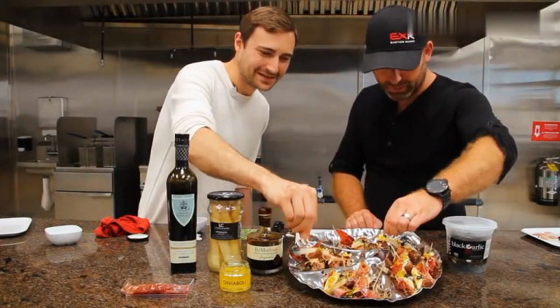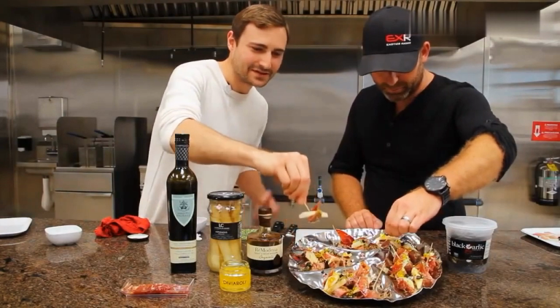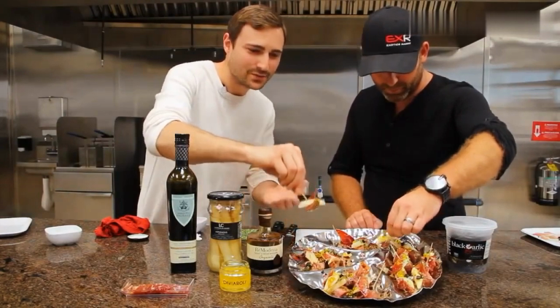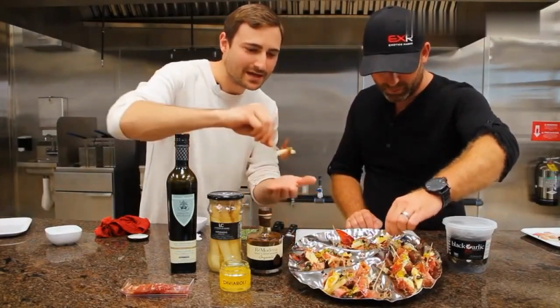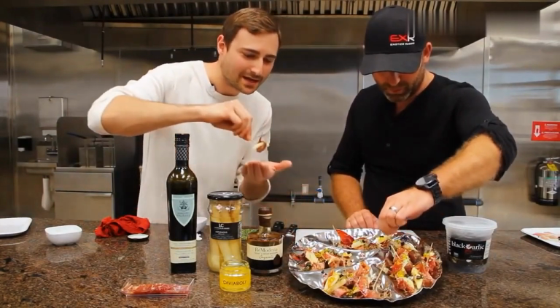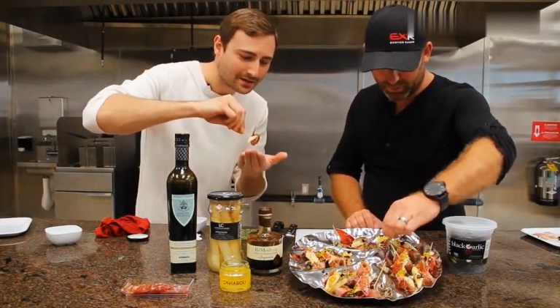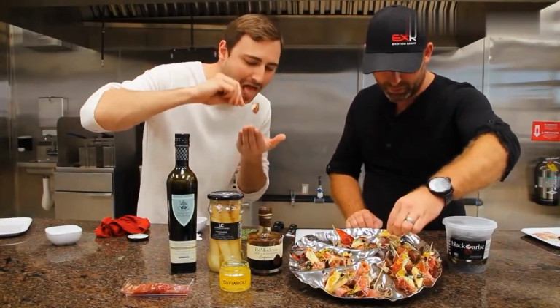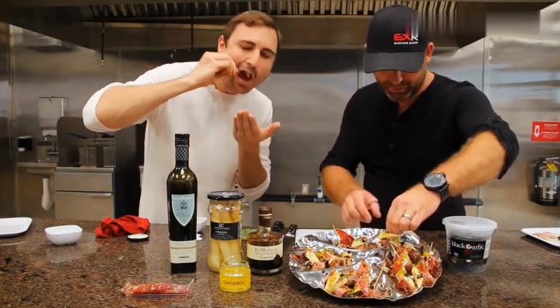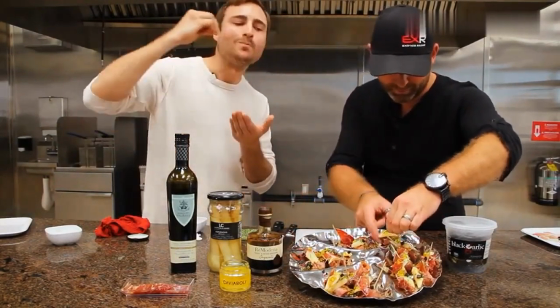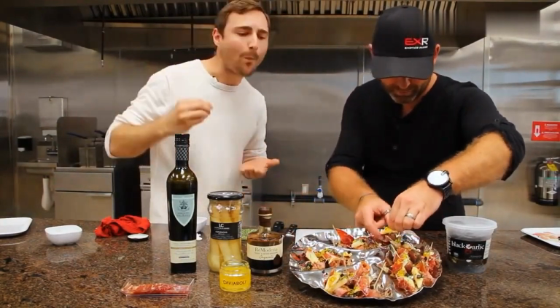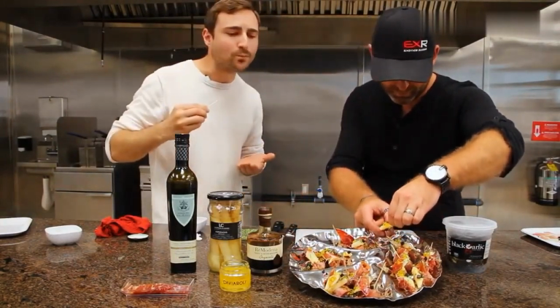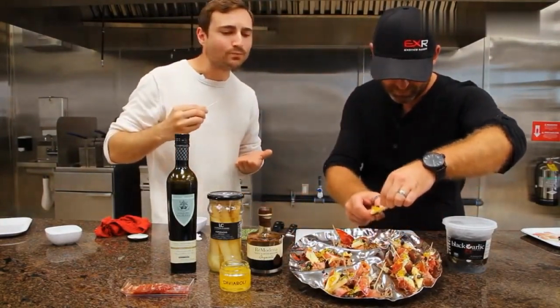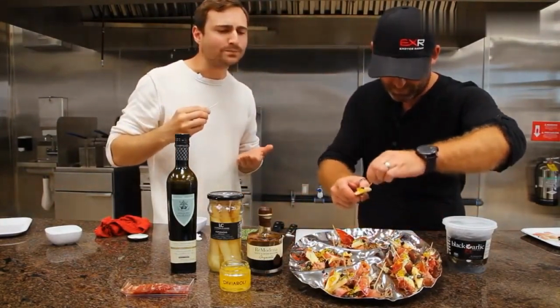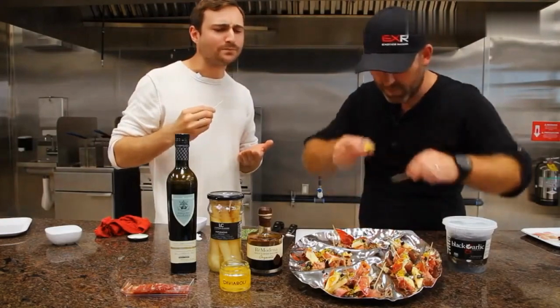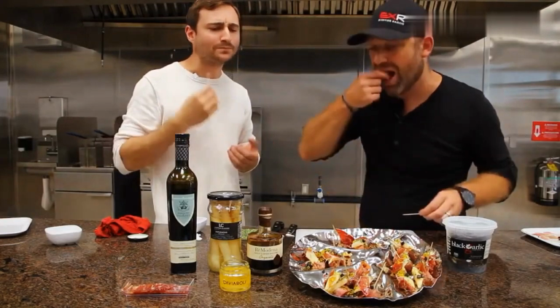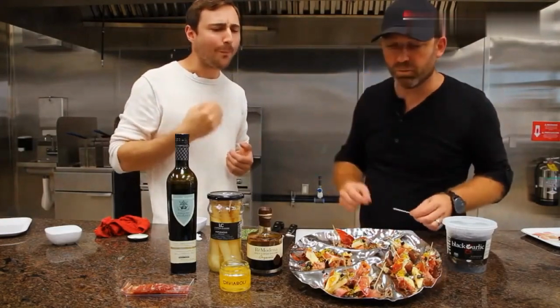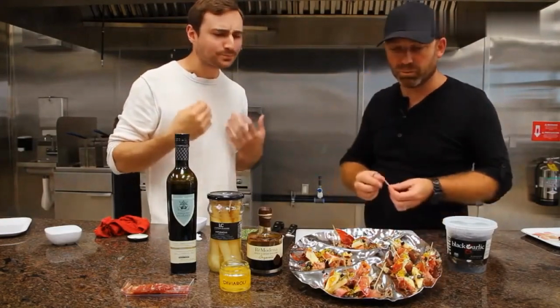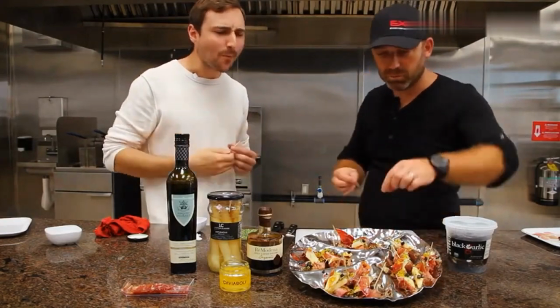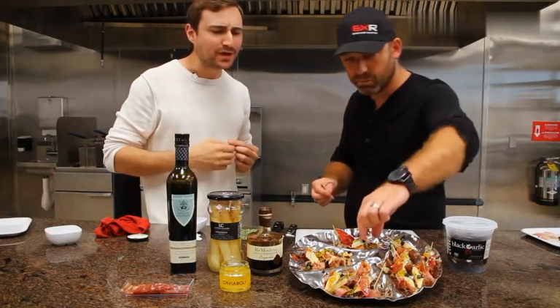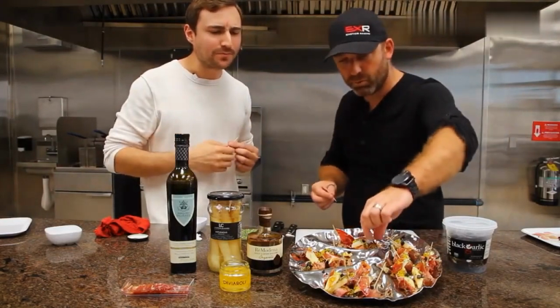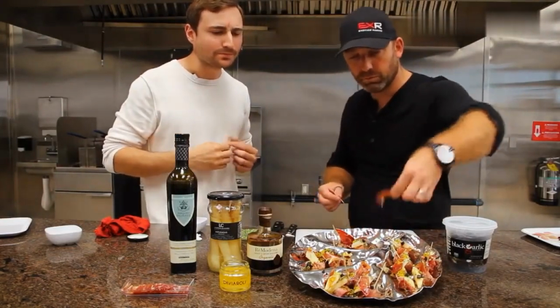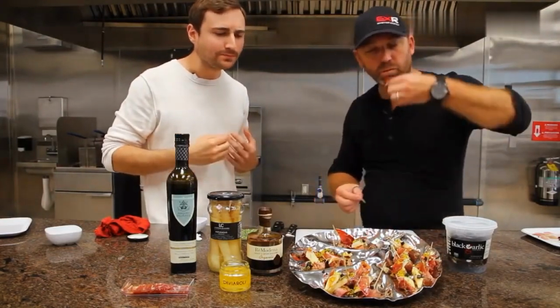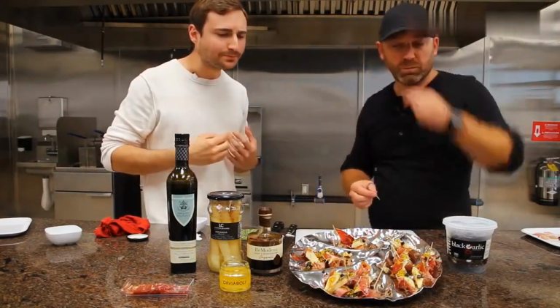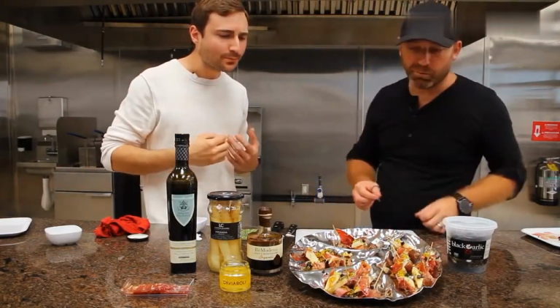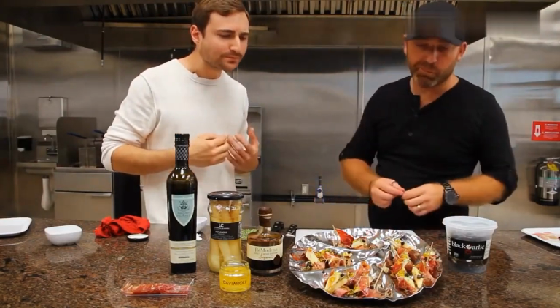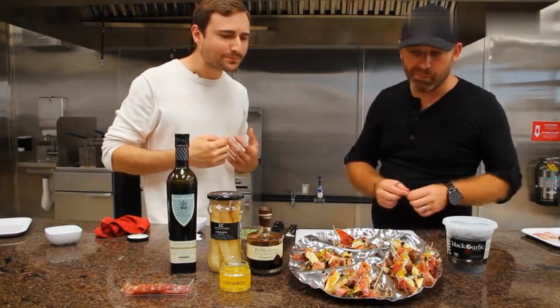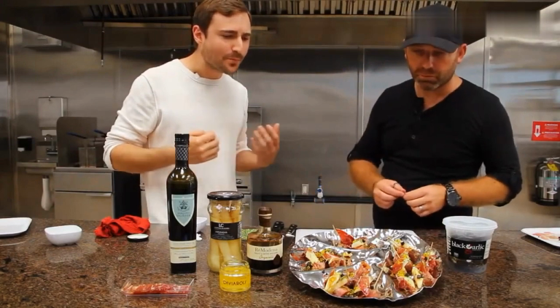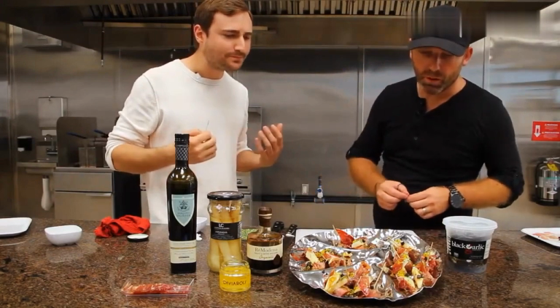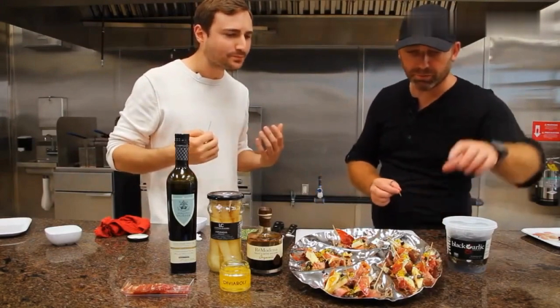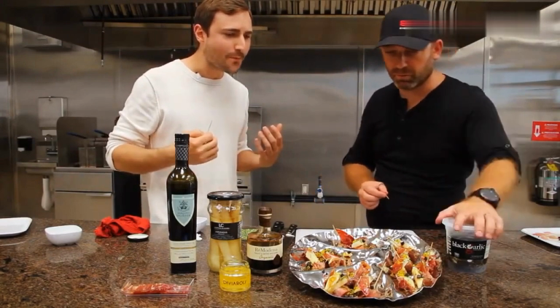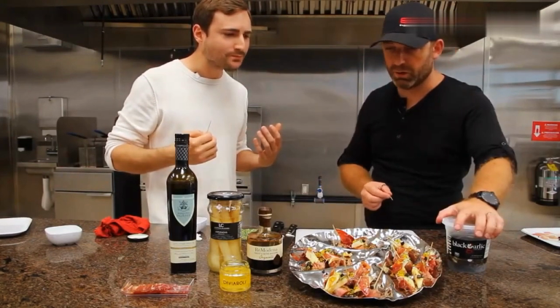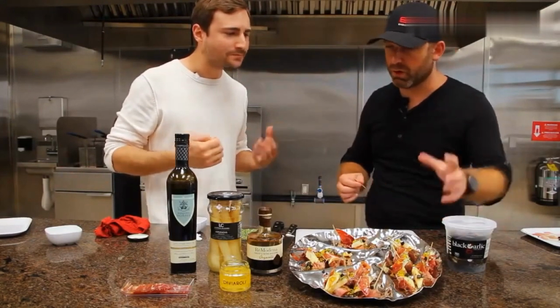Get everything together in one bite — we need to try it. Mmm. Excellent. We need a sangria!